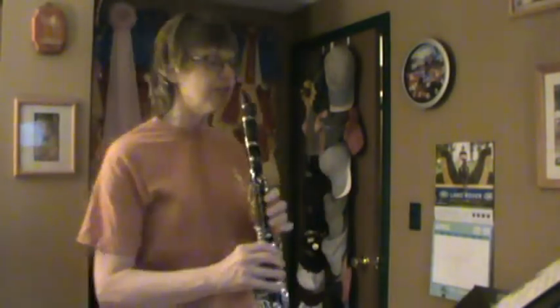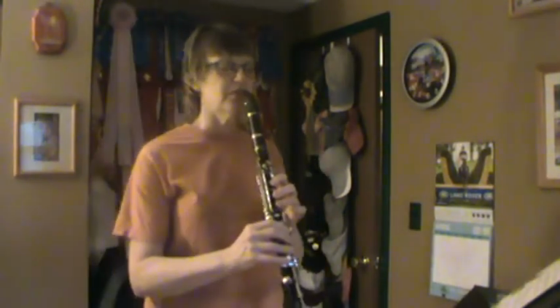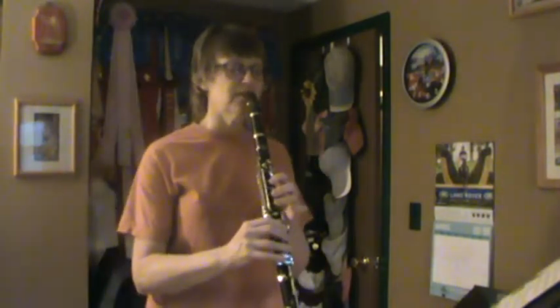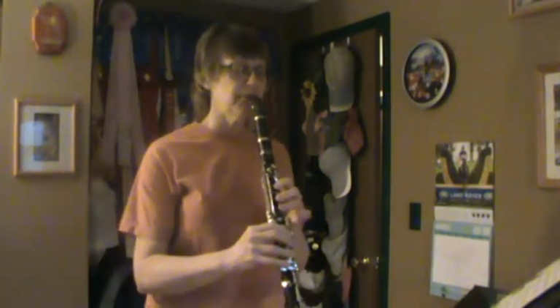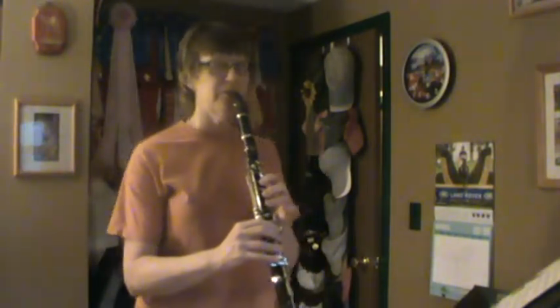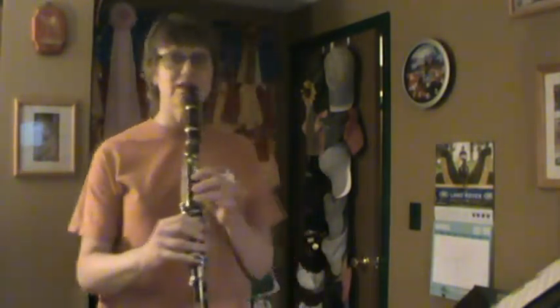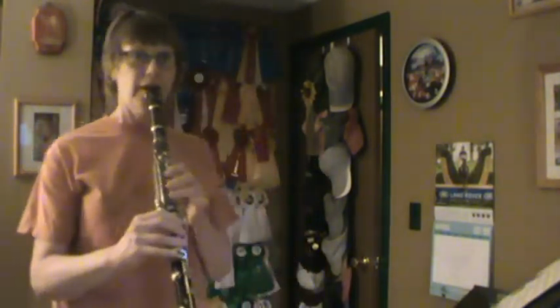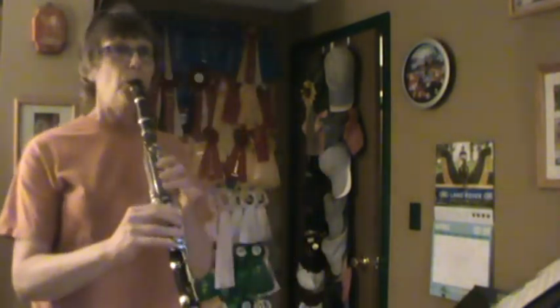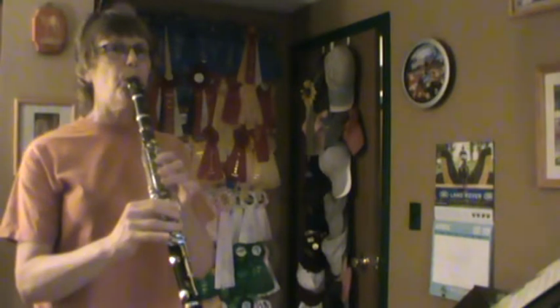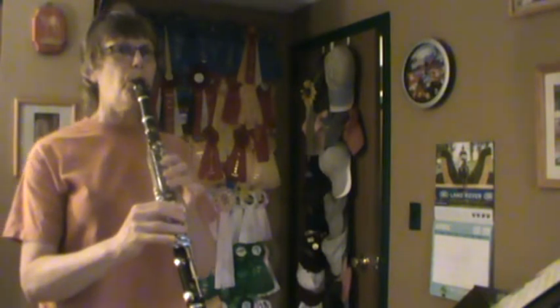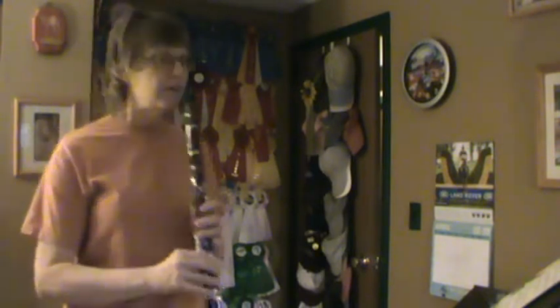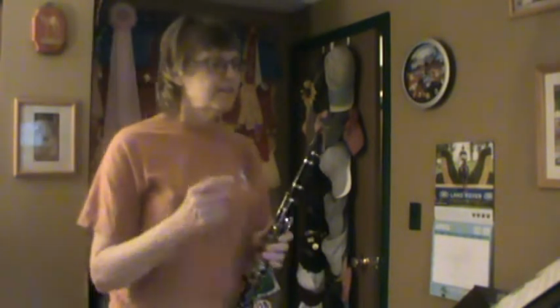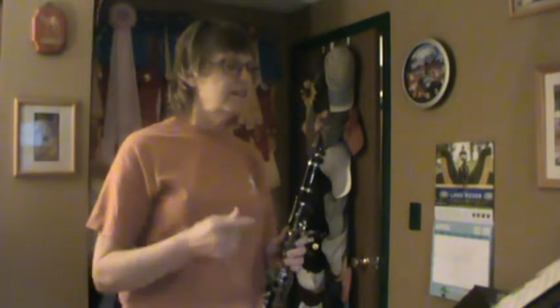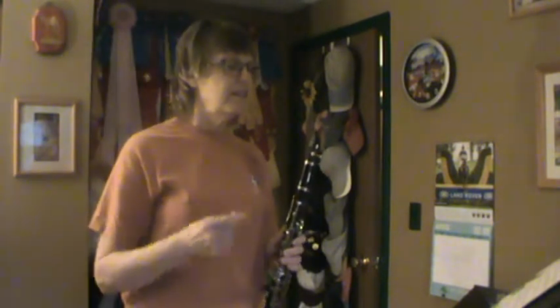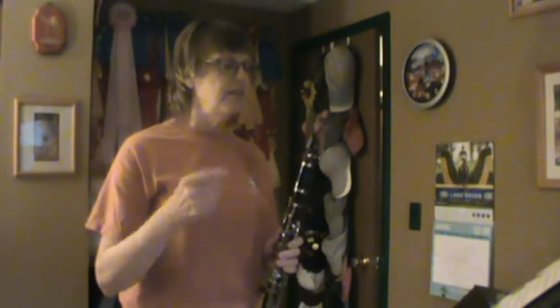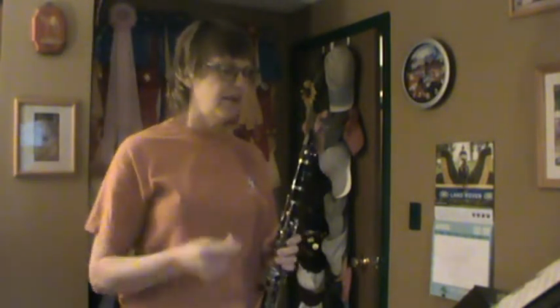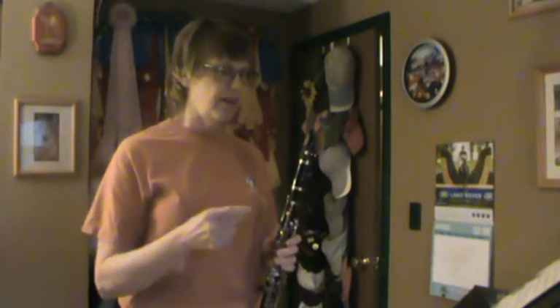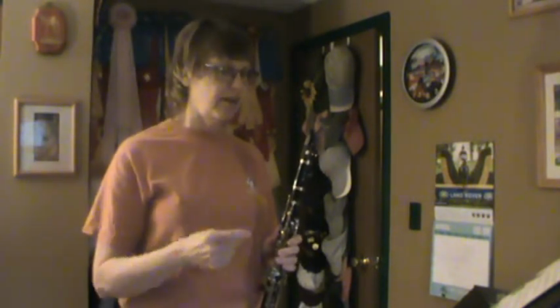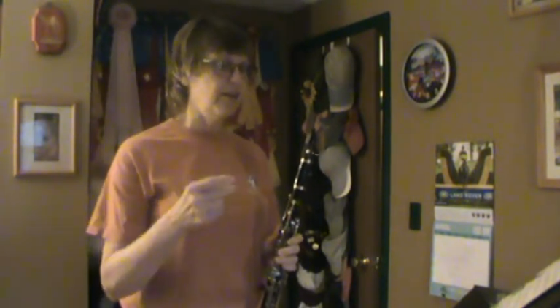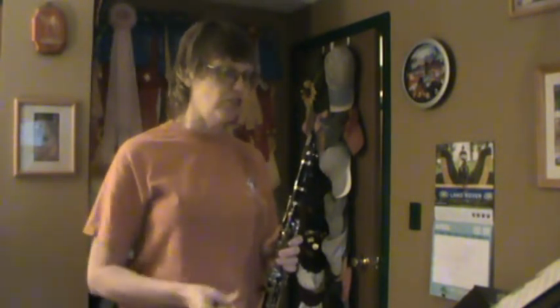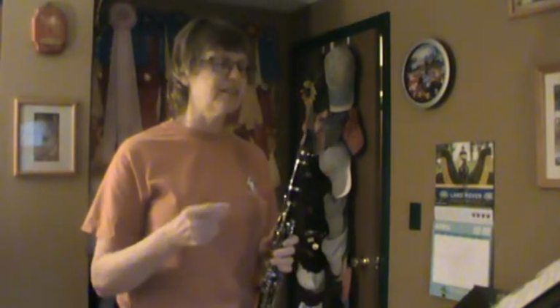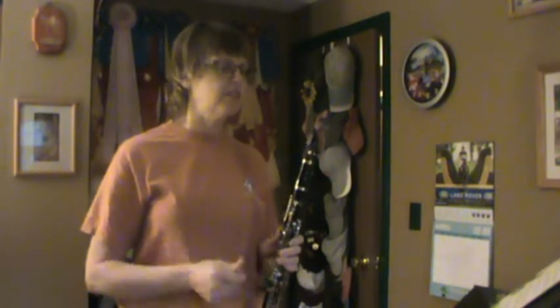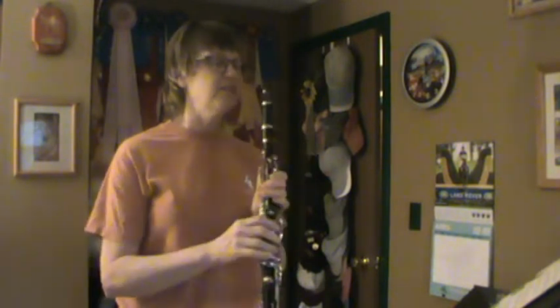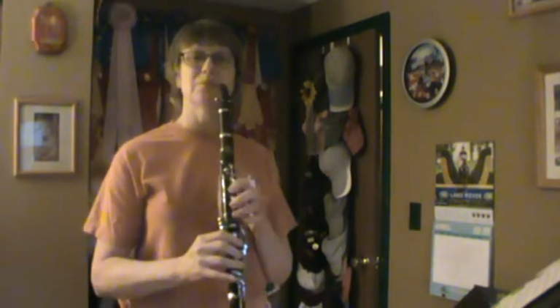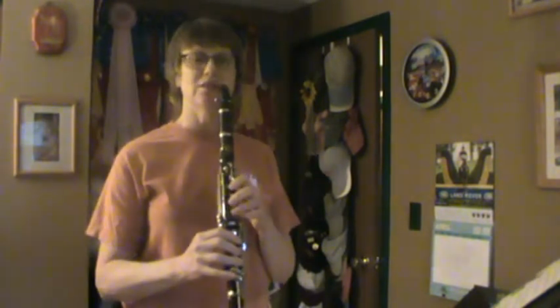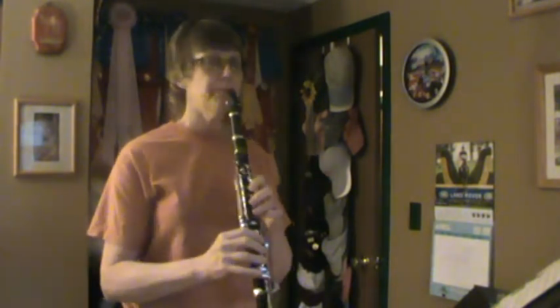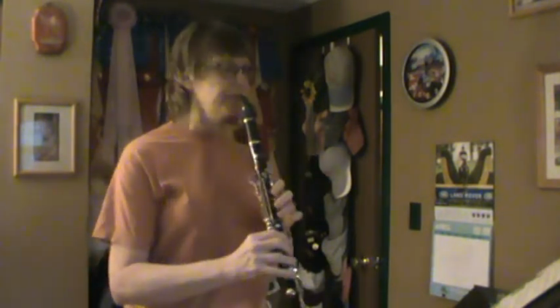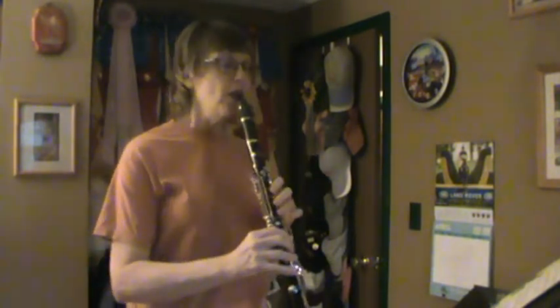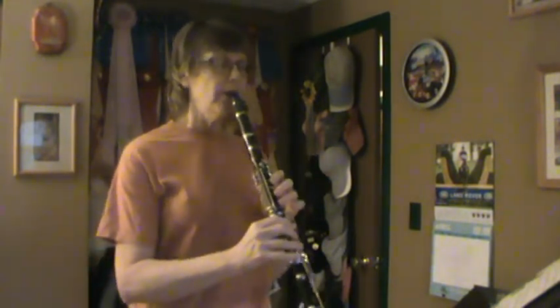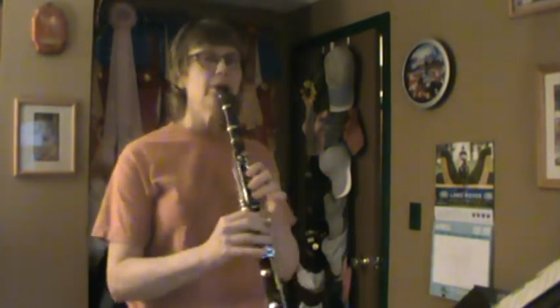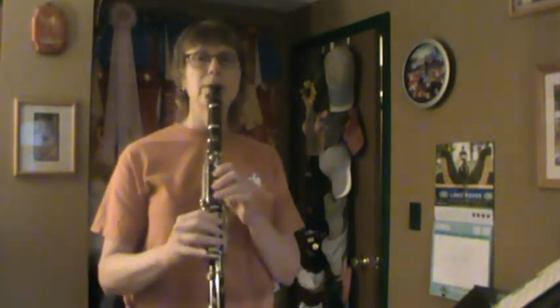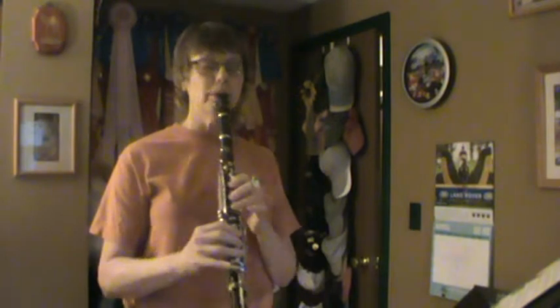Song 63 starts with a C. Everybody find a C. C, A, G - that's going to be the speed. Song number 63 - one, two, ready.